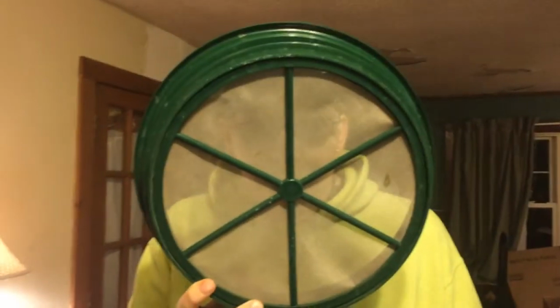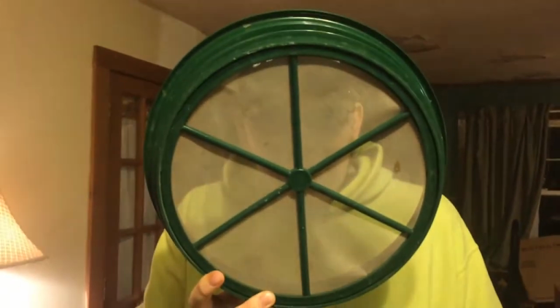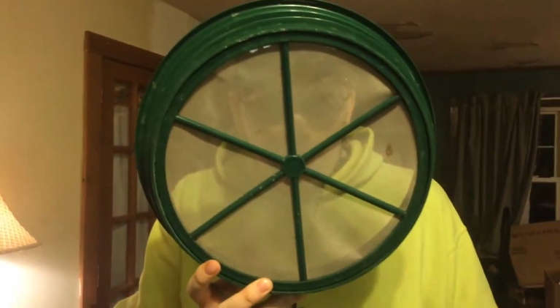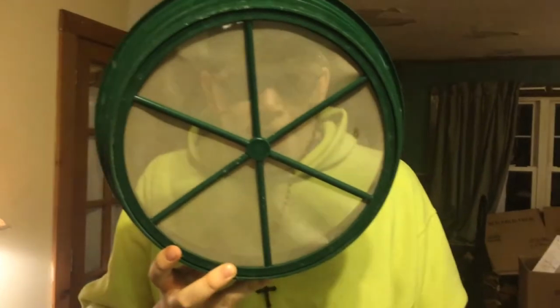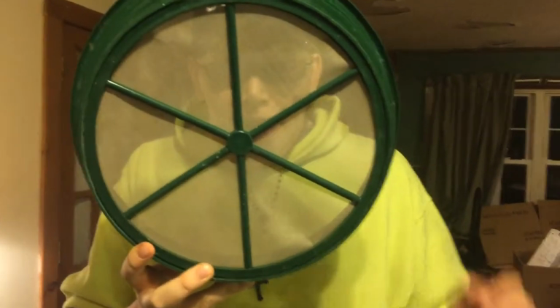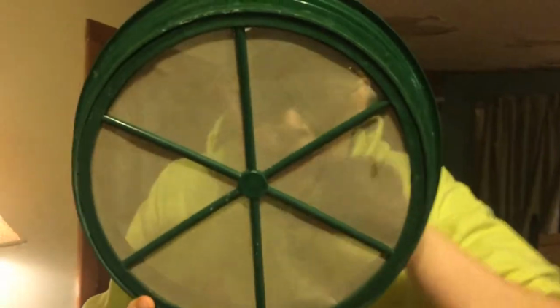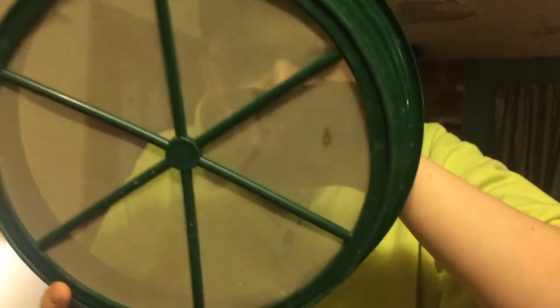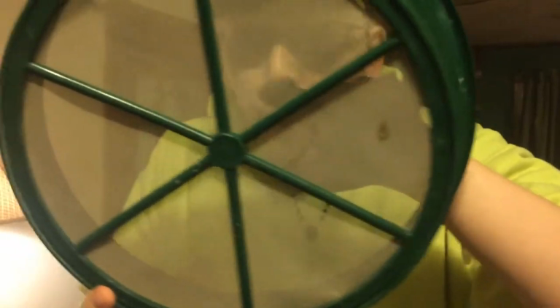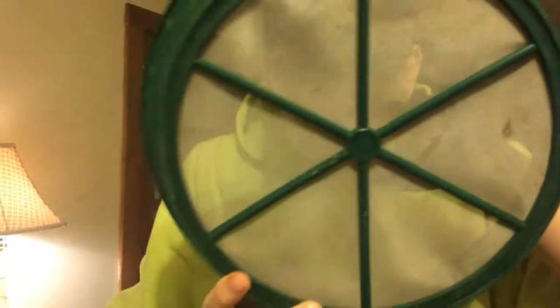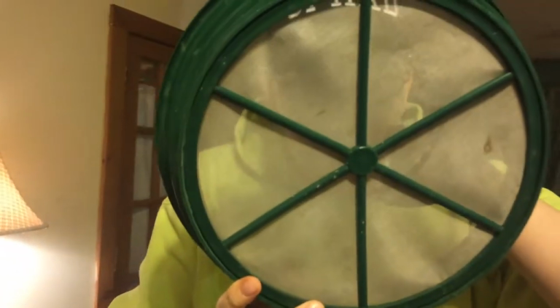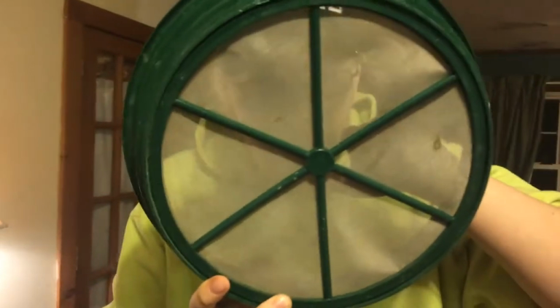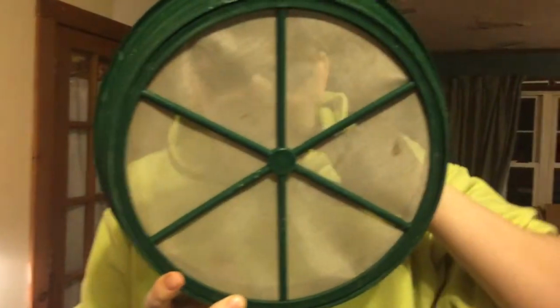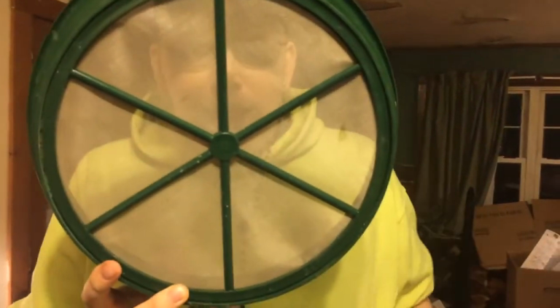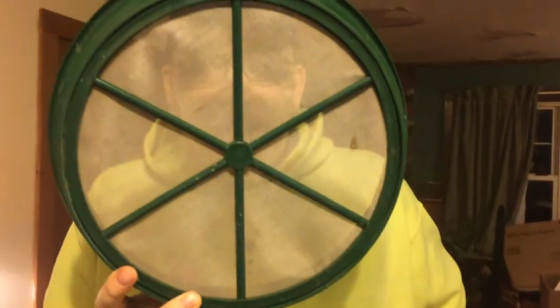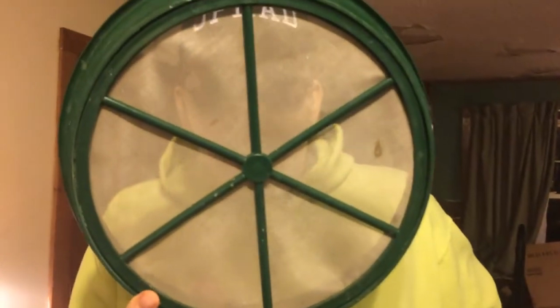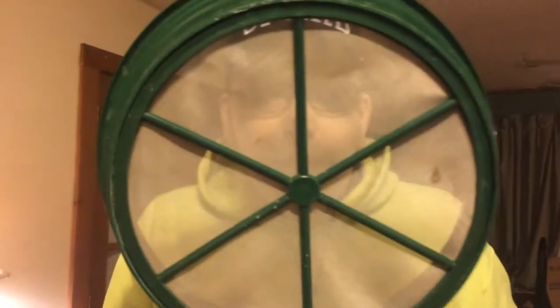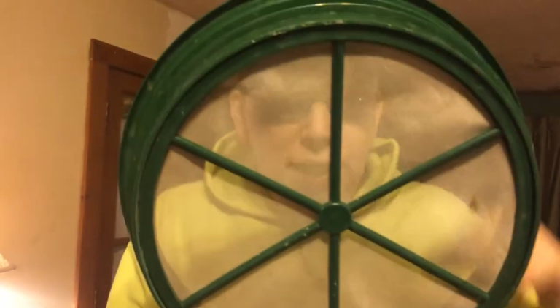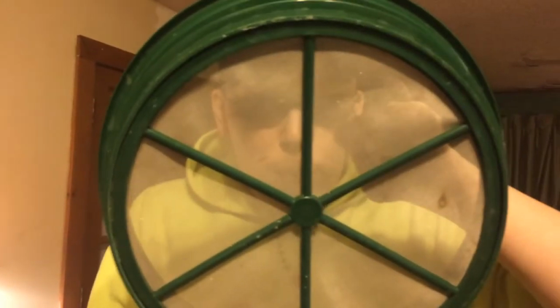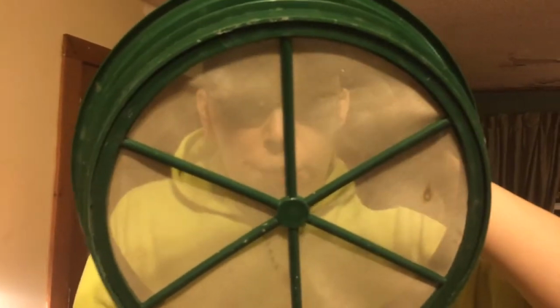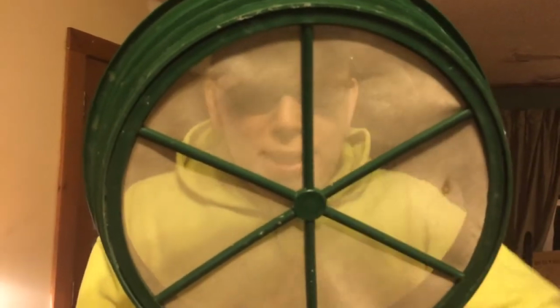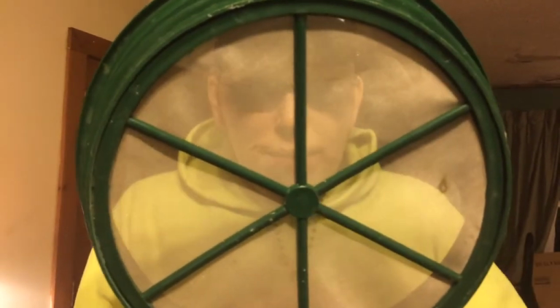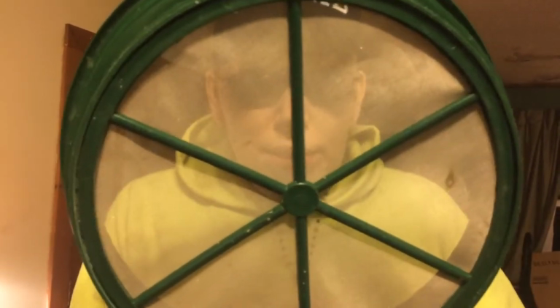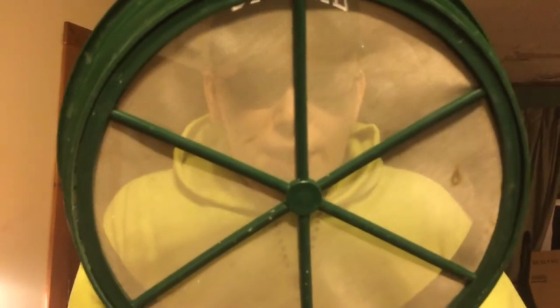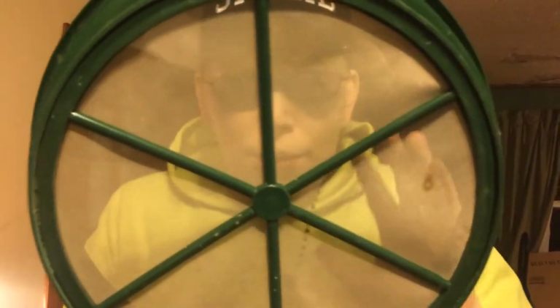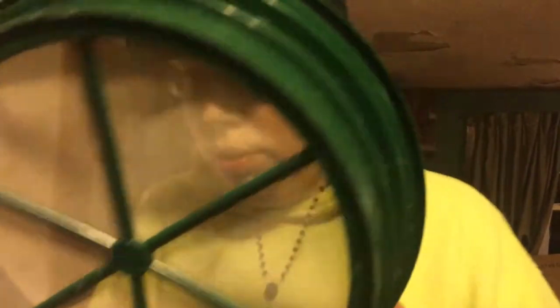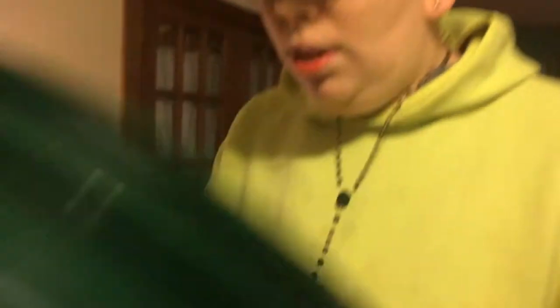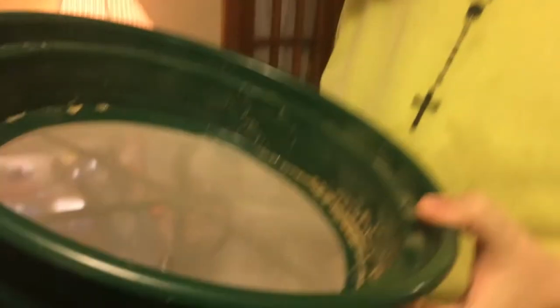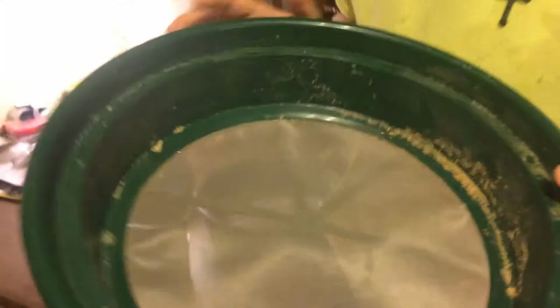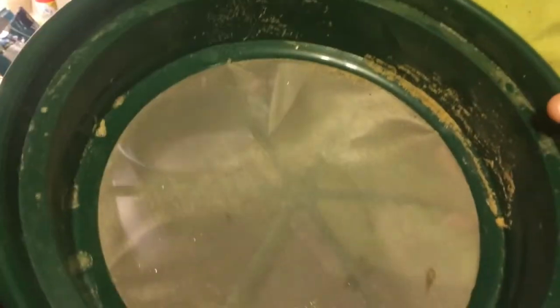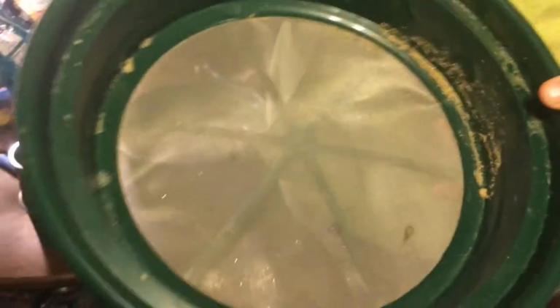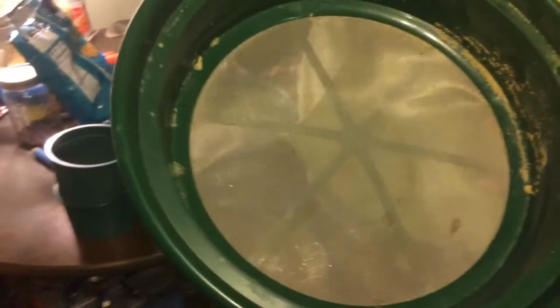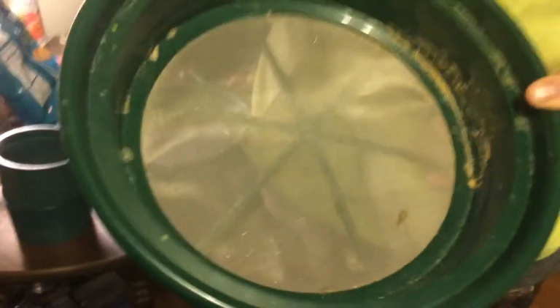This is a 100-mesh classifier. I can't even see the holes on this — it's about as small as you're going to get, really. And the gold I find goes right through this without any trouble. This was about $15 on Amazon.